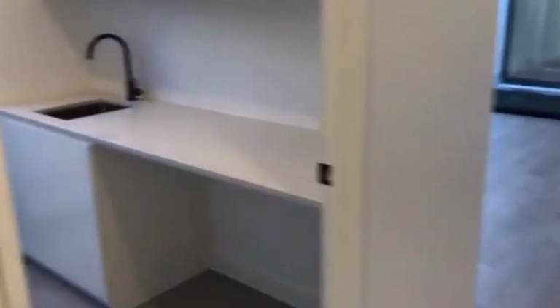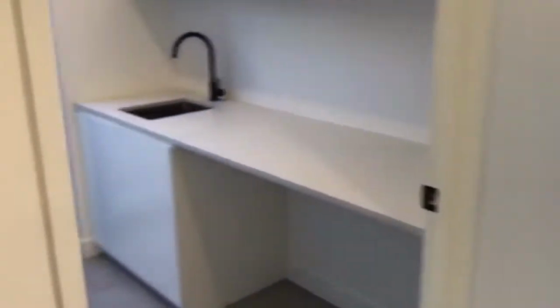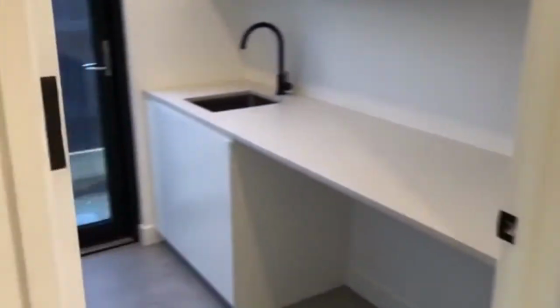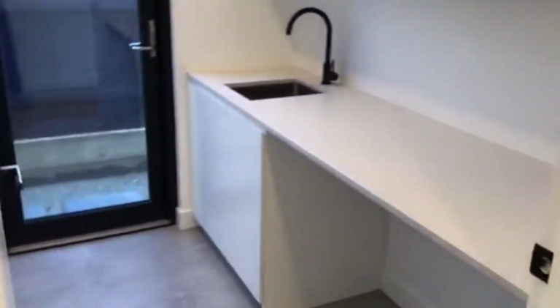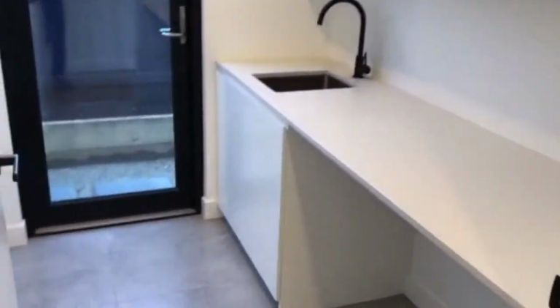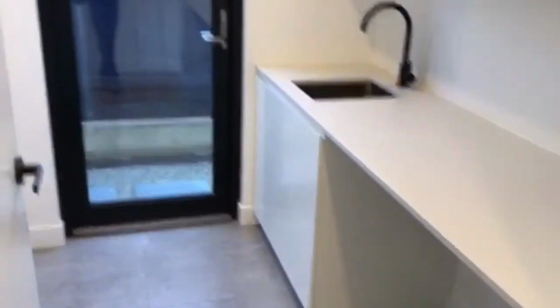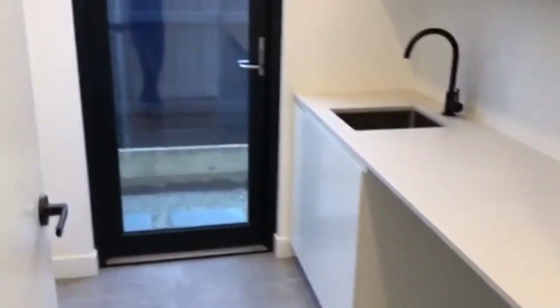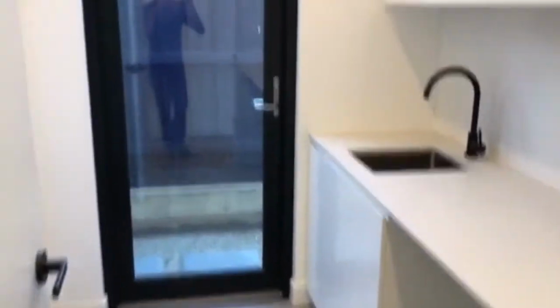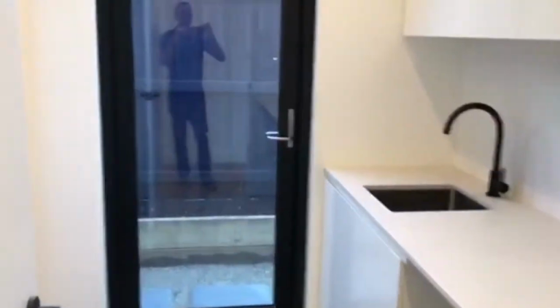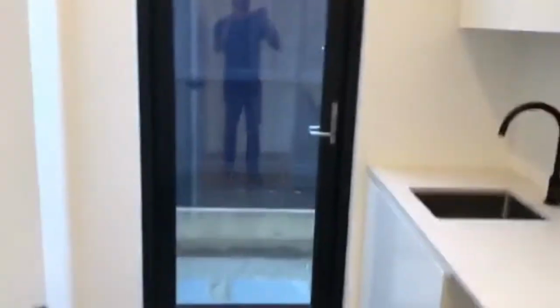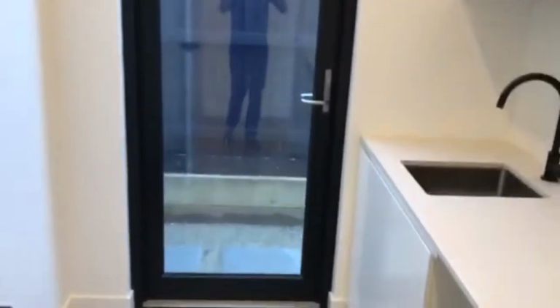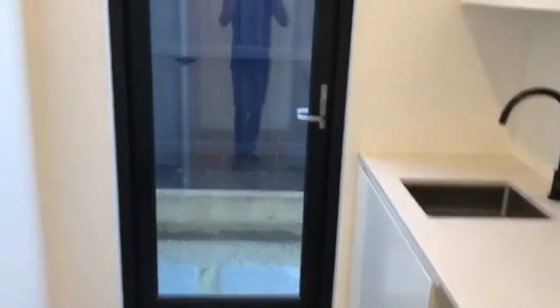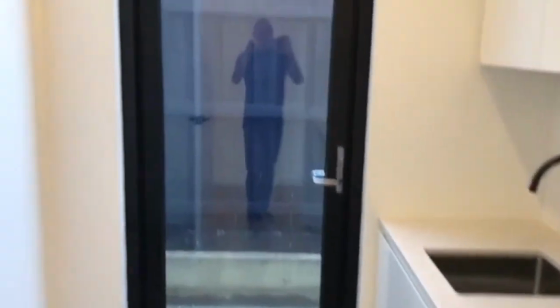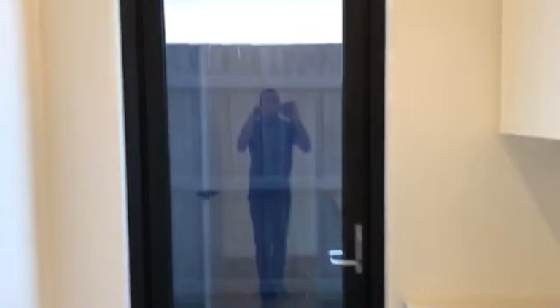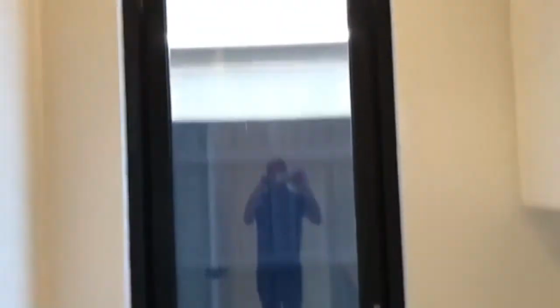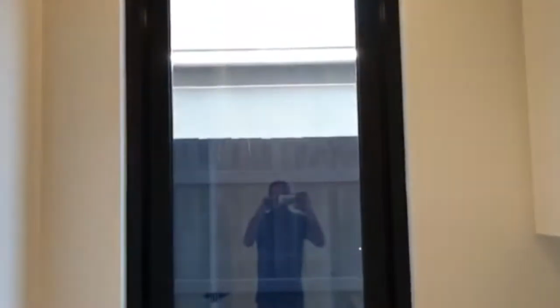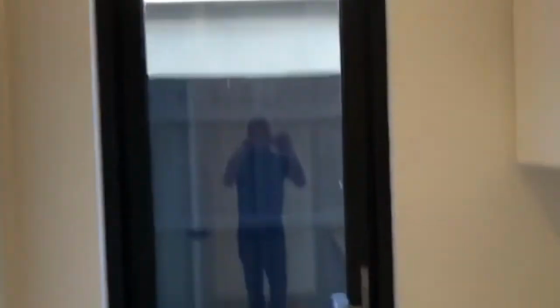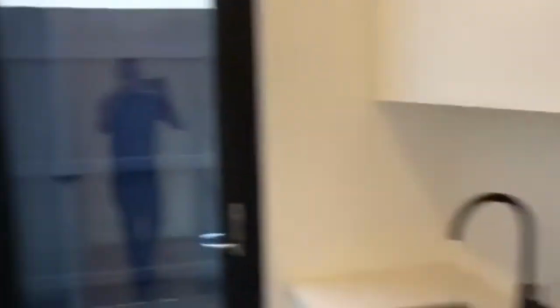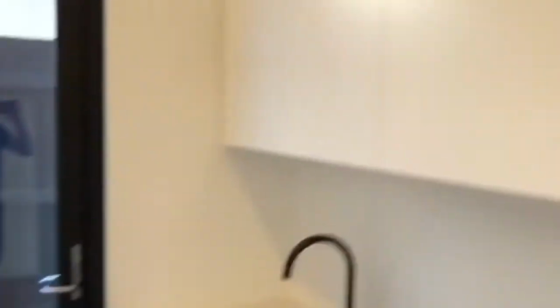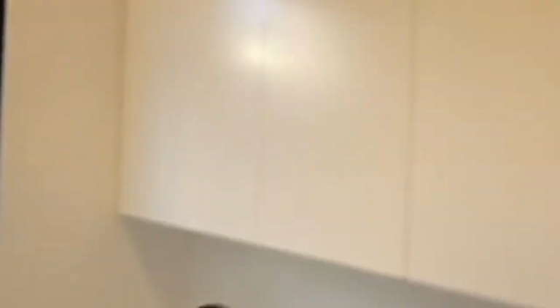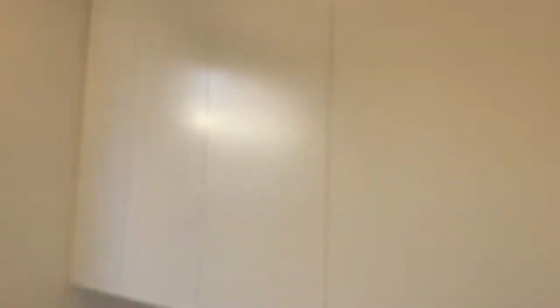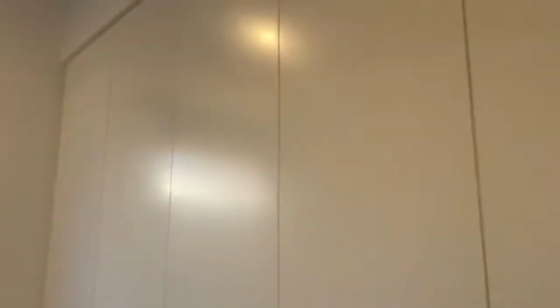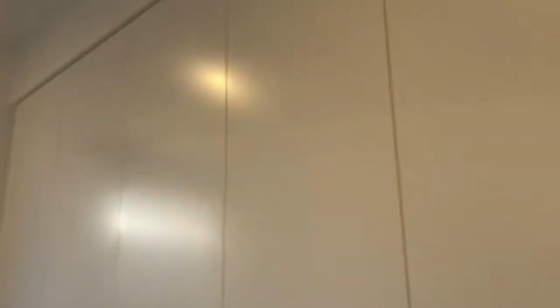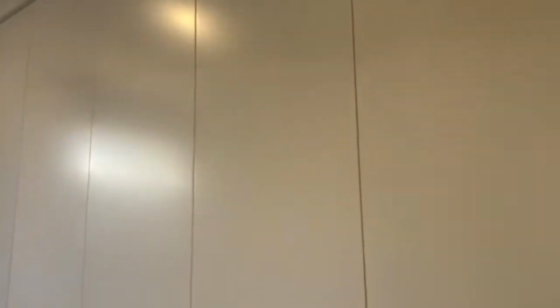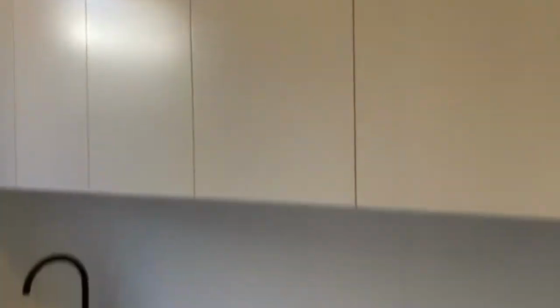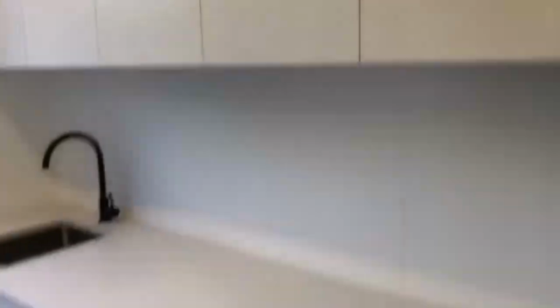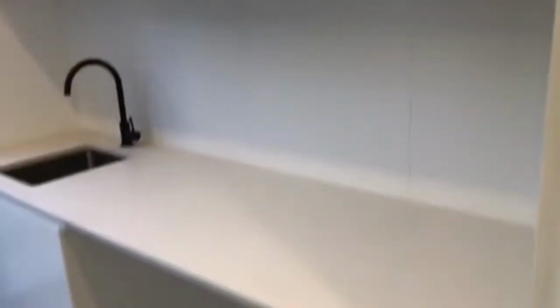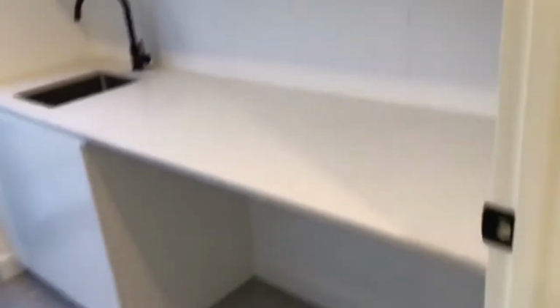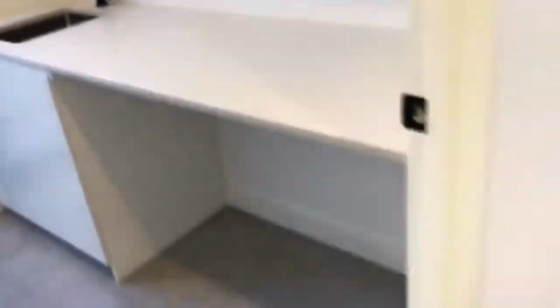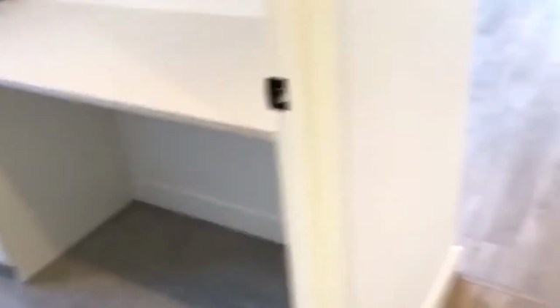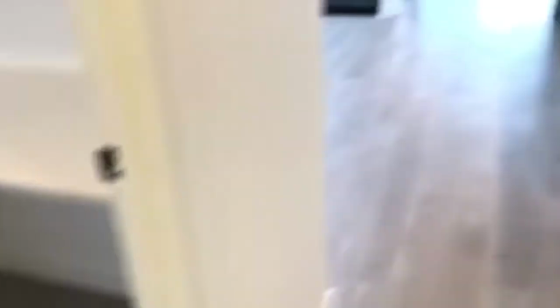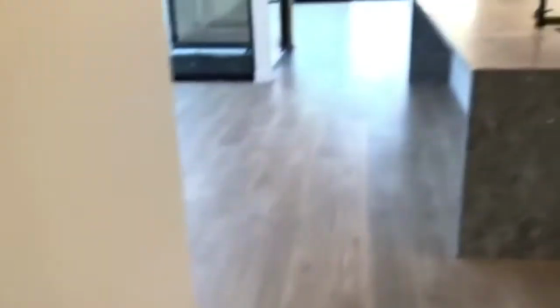And opposite that we have the laundry — a good-sized laundry with space for a washing machine, external access, and a good amount of cupboard space.